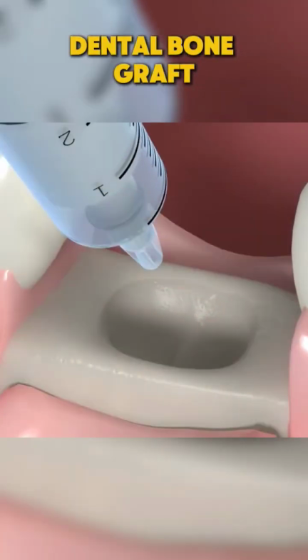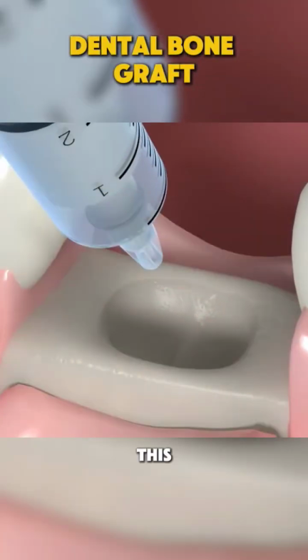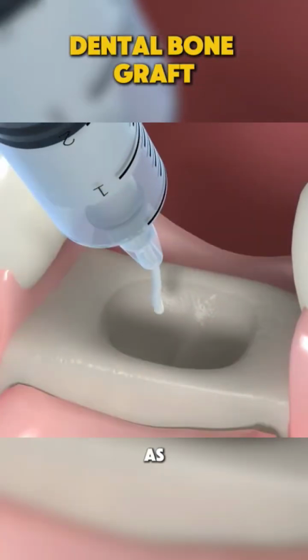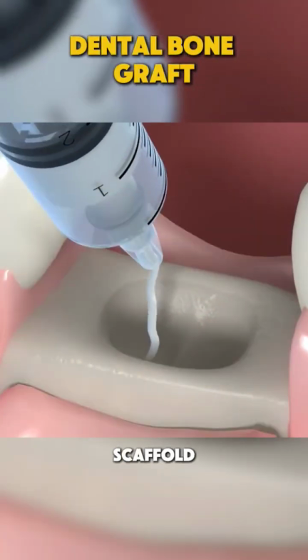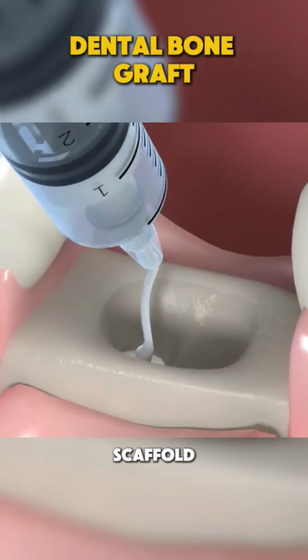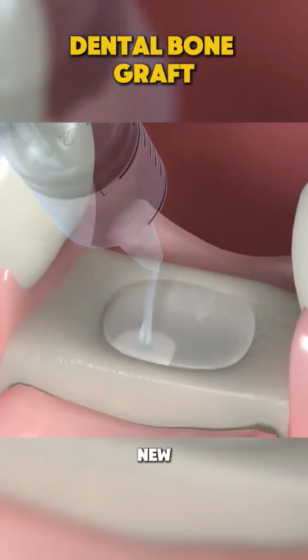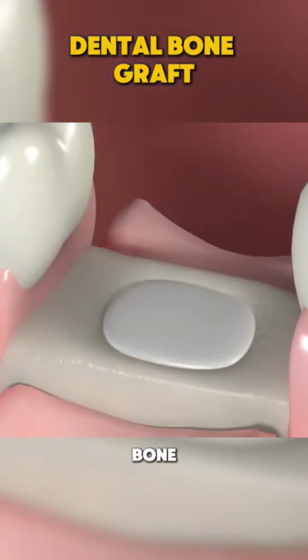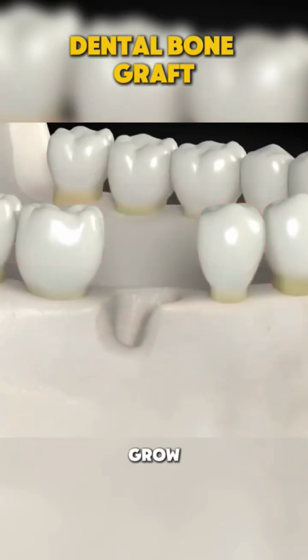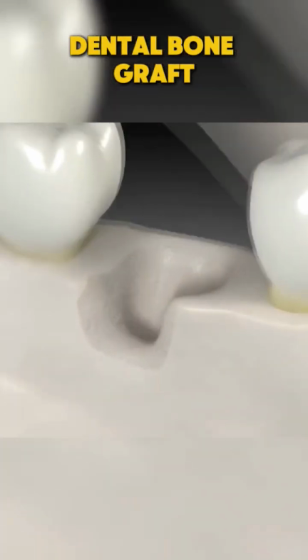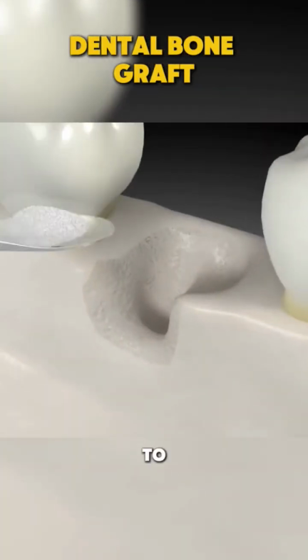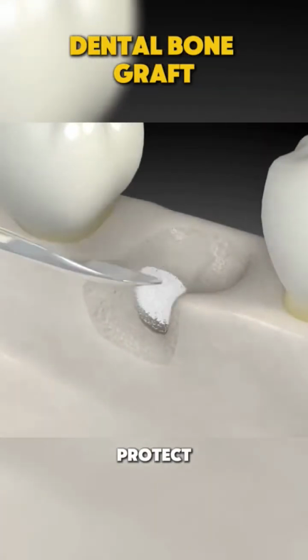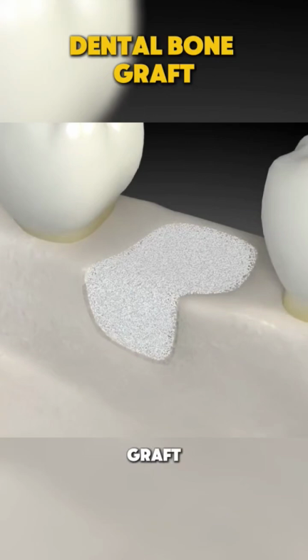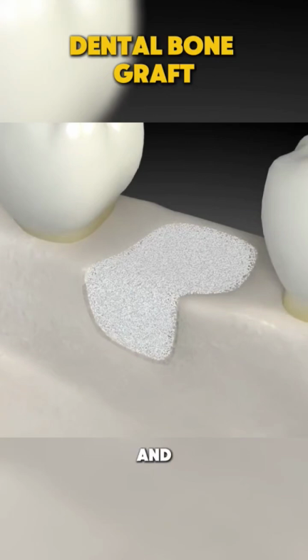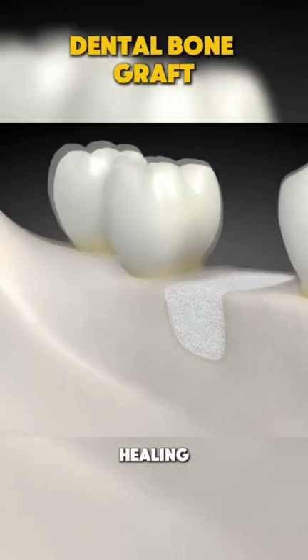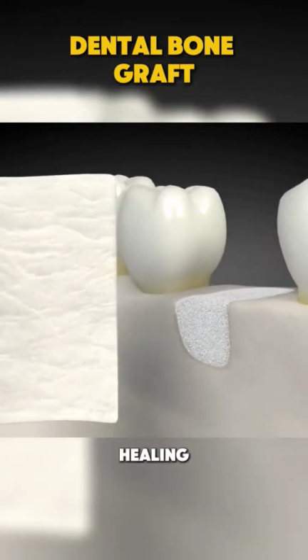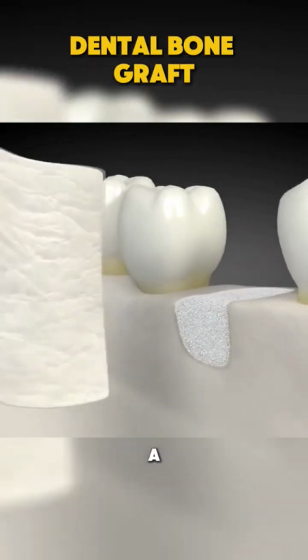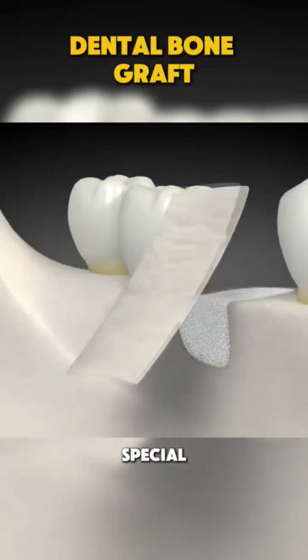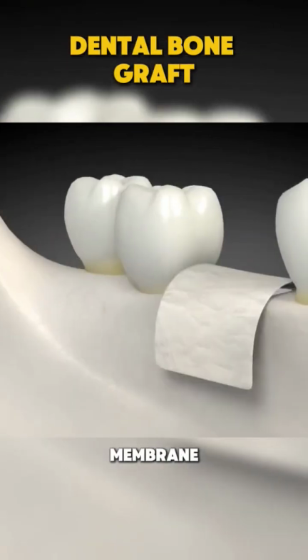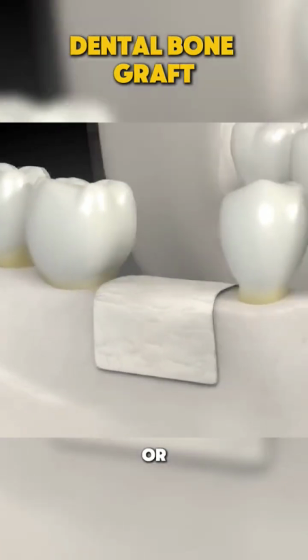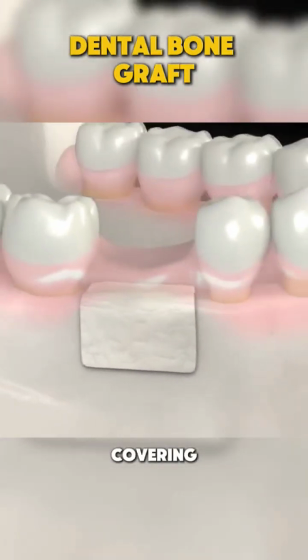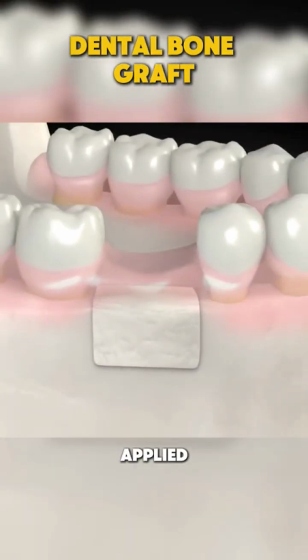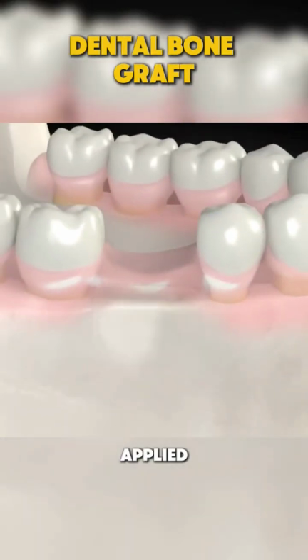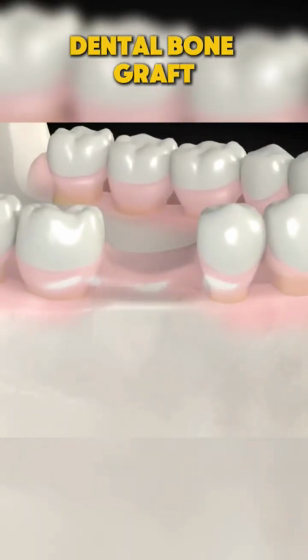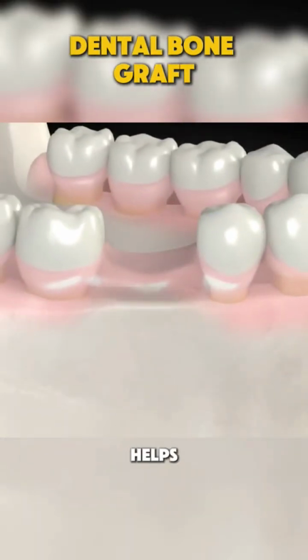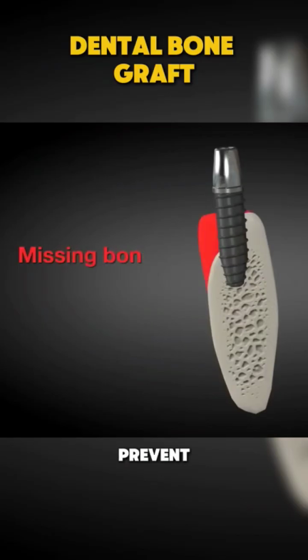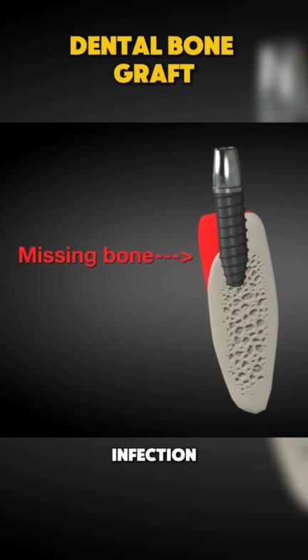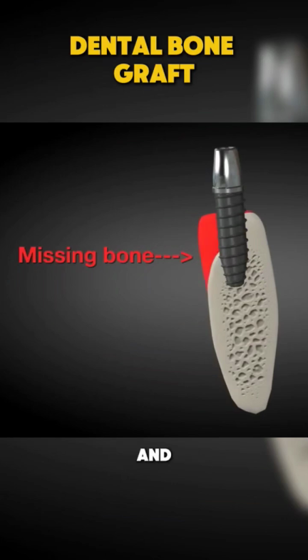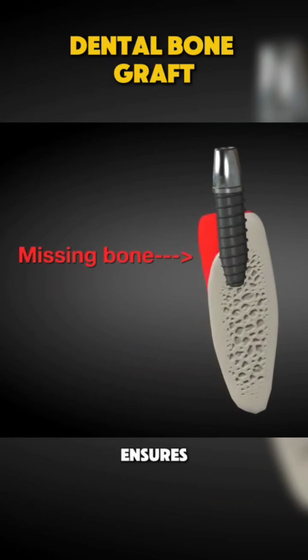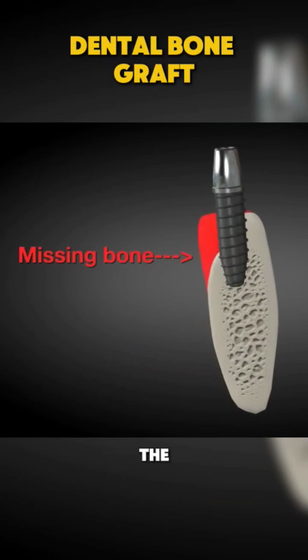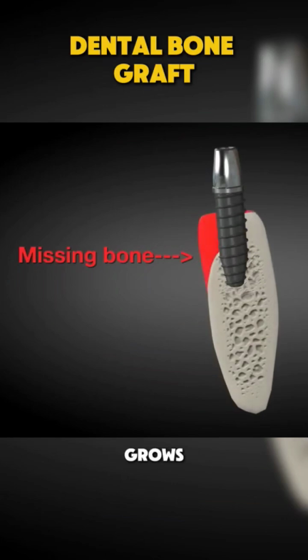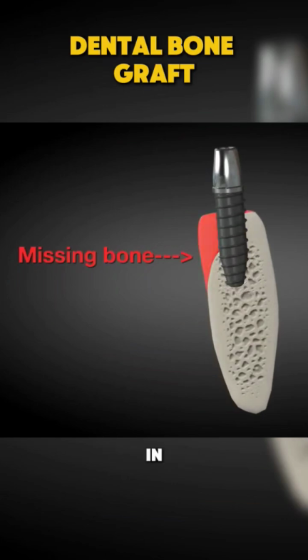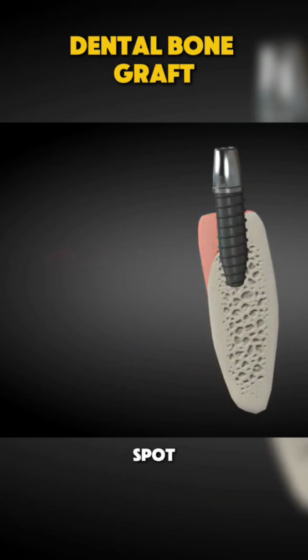This acts as a scaffold for new bone to grow. To protect the graft and encourage healing, a special membrane or covering is applied. This helps prevent infection and ensures the bone grows in the right spot.